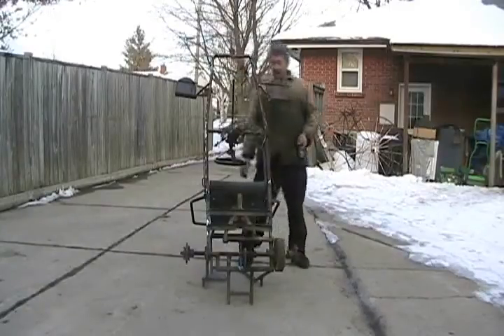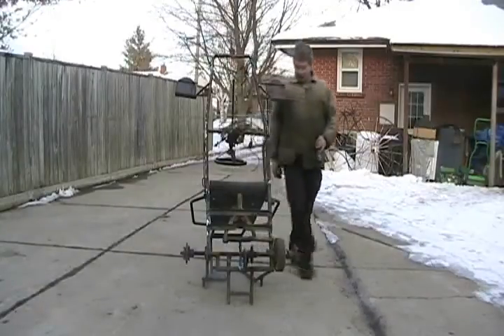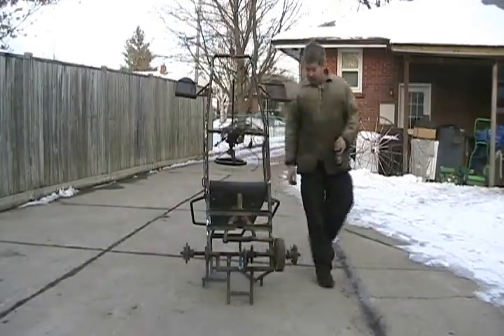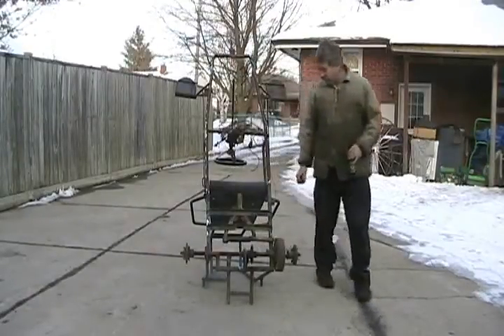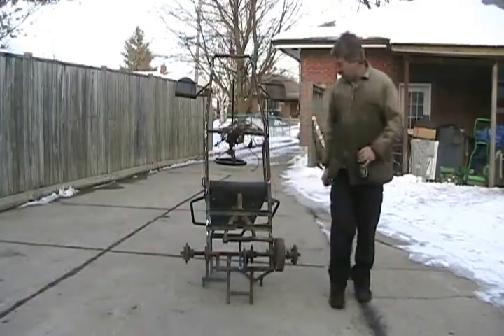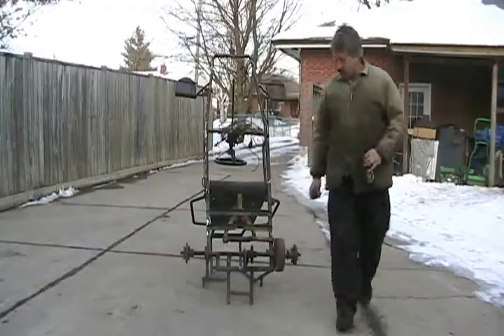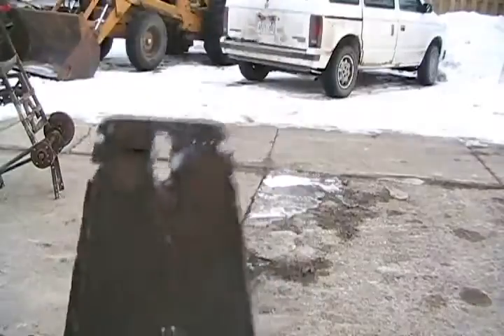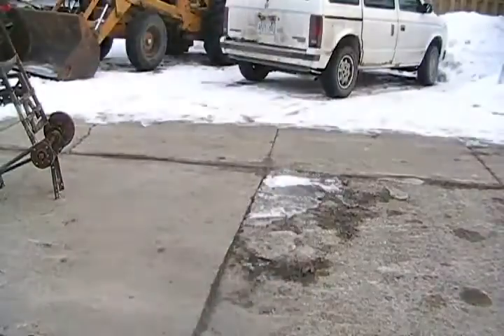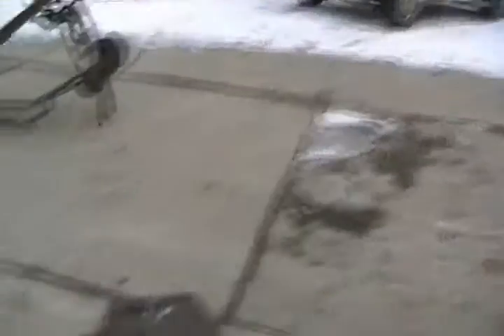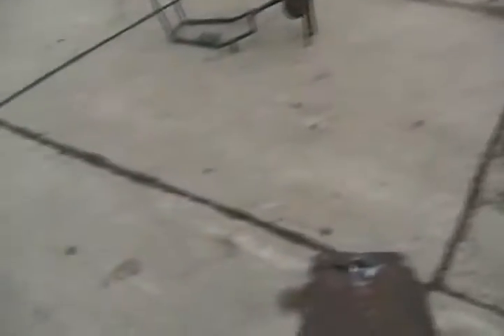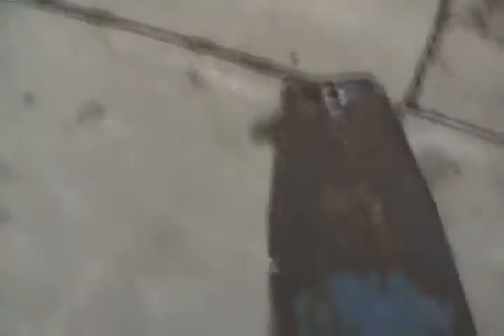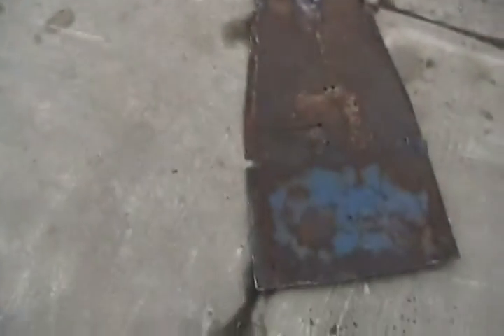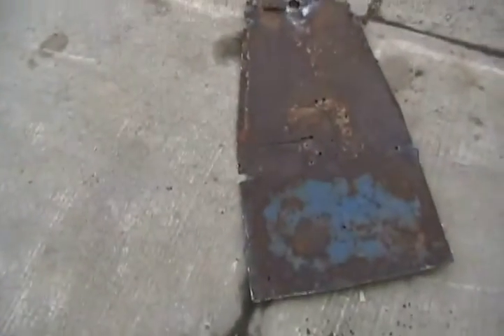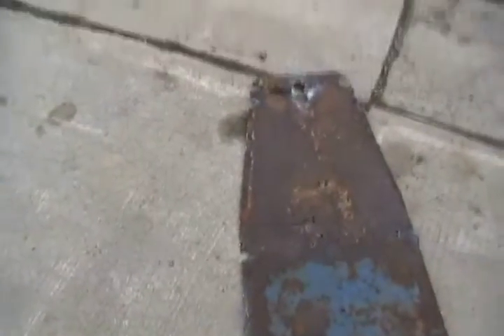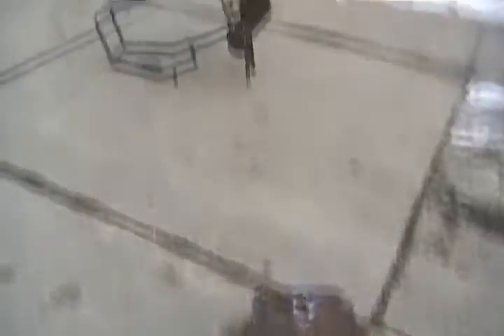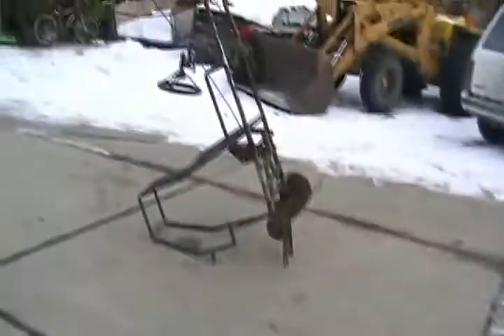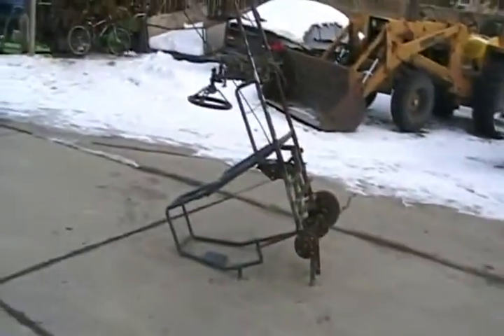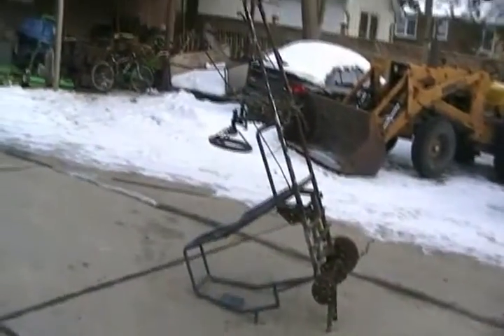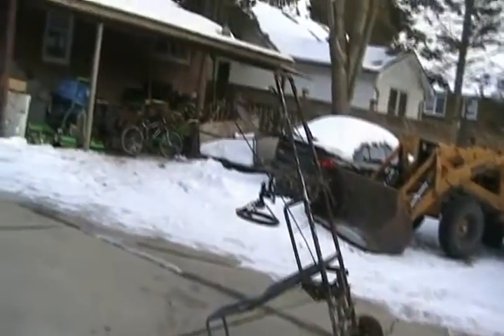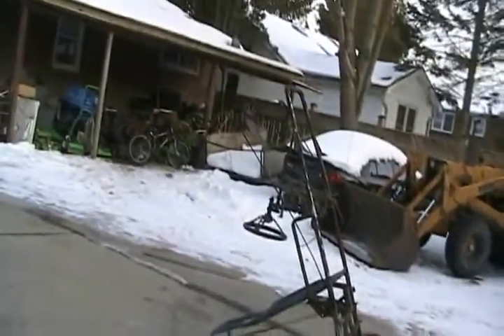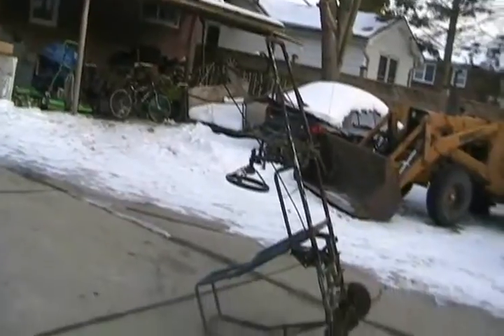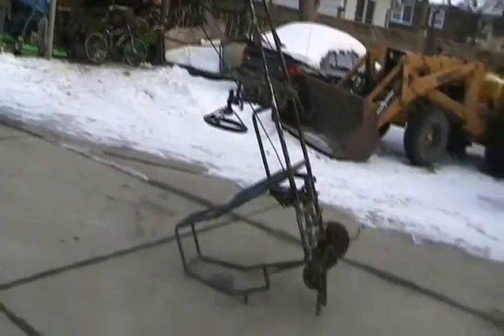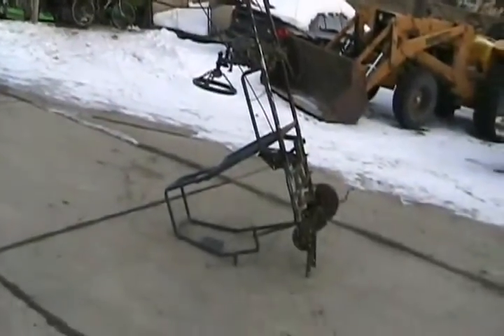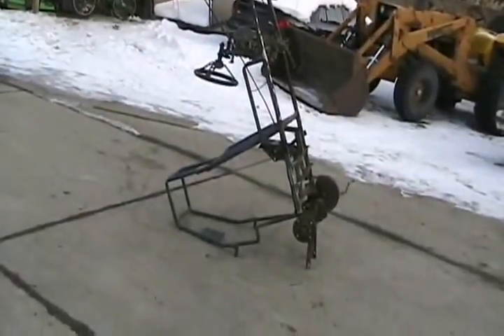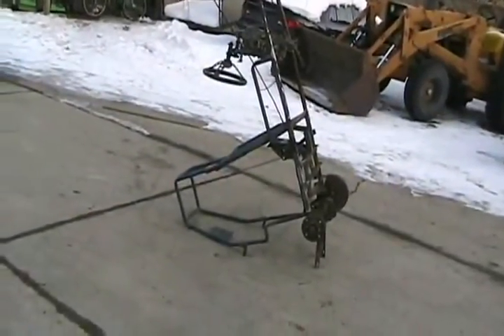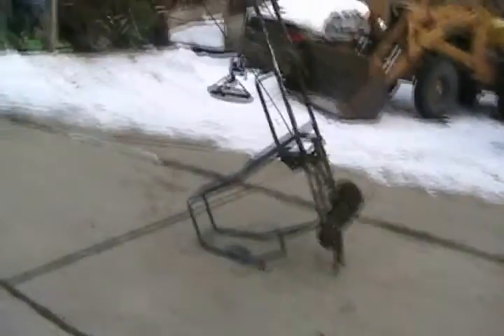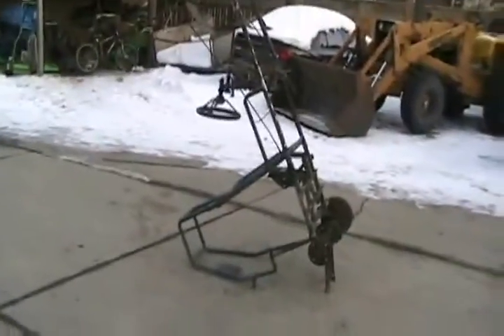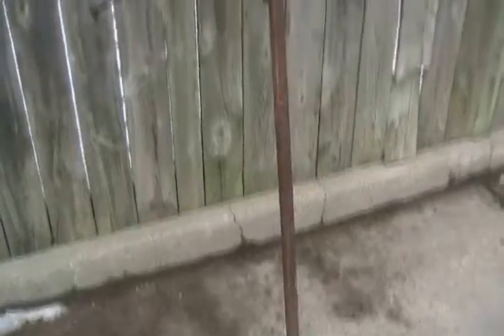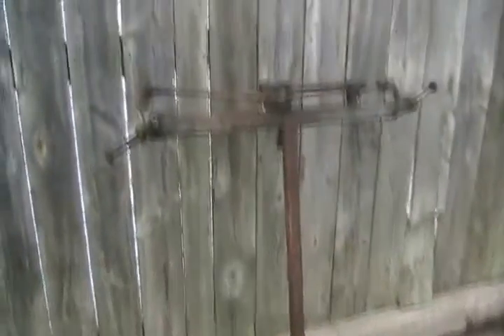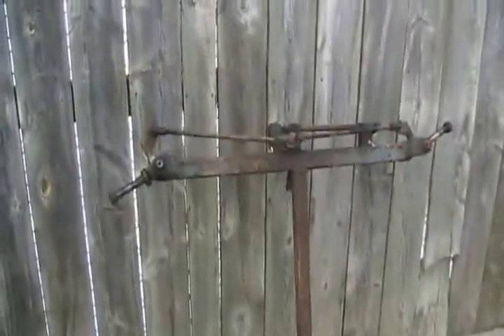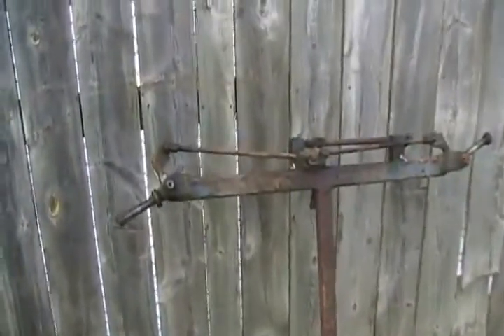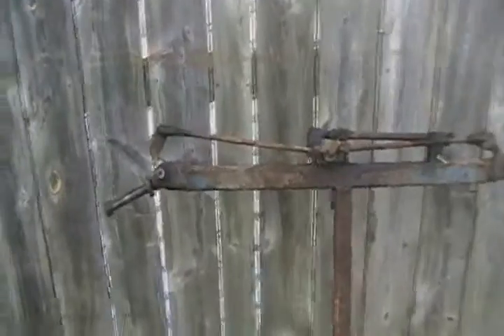I've got no floor either. I'm floored. My go-kart's a wreck. Oh my god. Well, it's ready for sandblasting anyways. And there's the steering assembly.